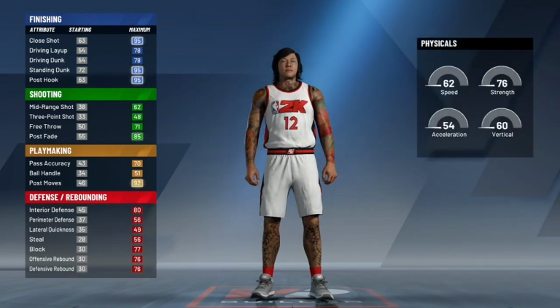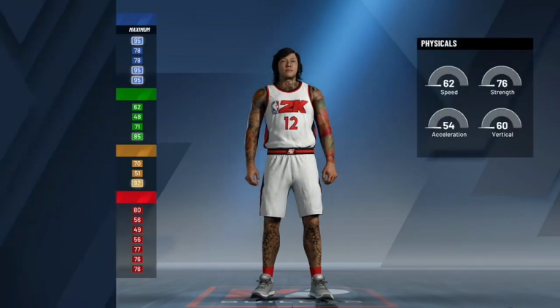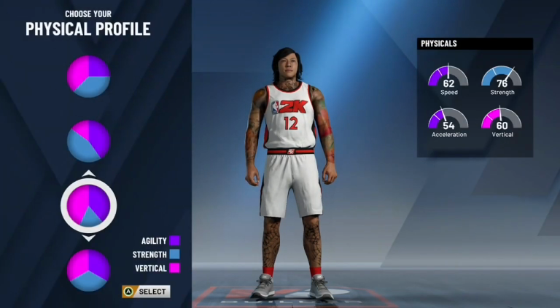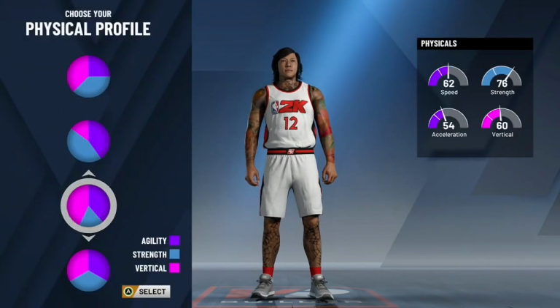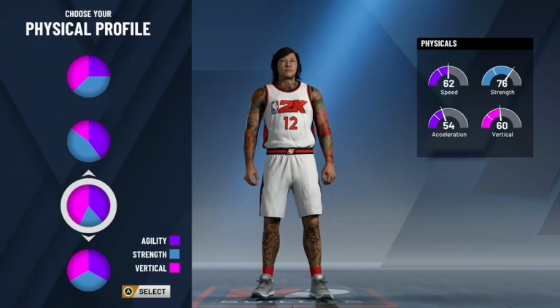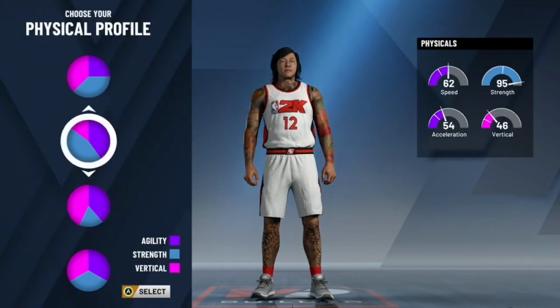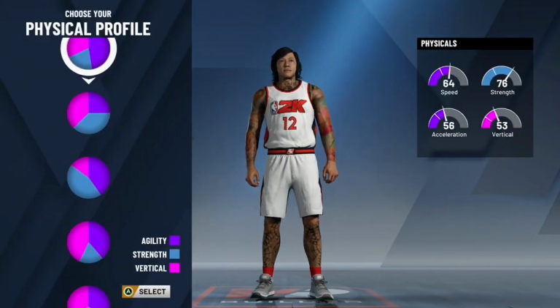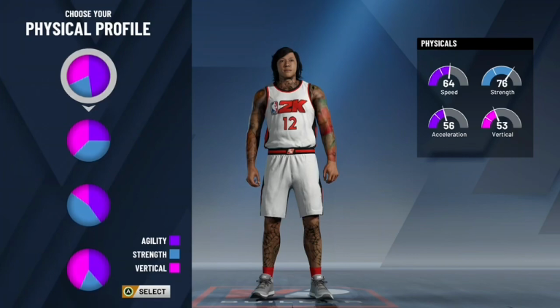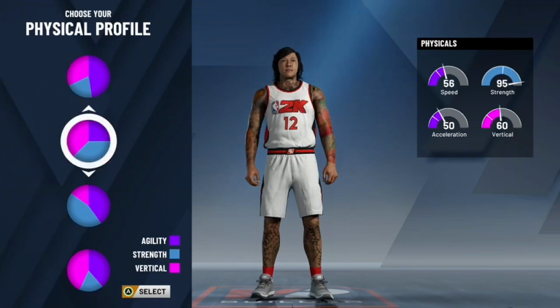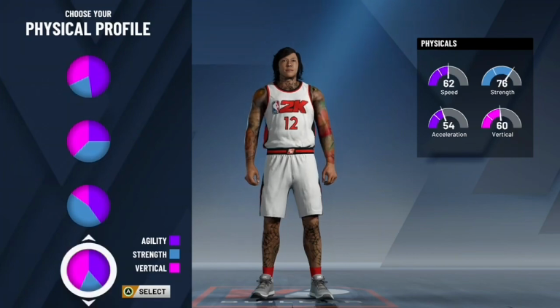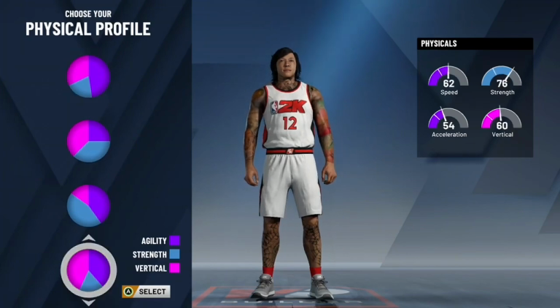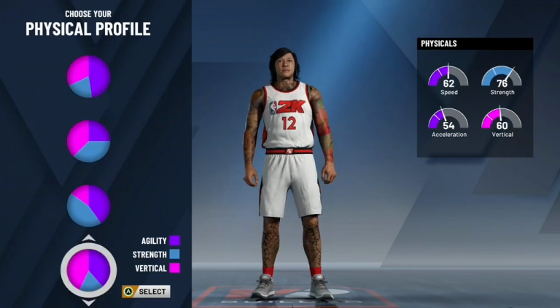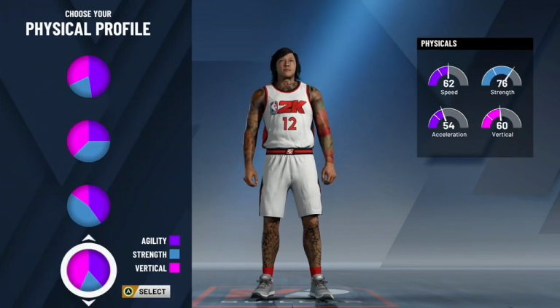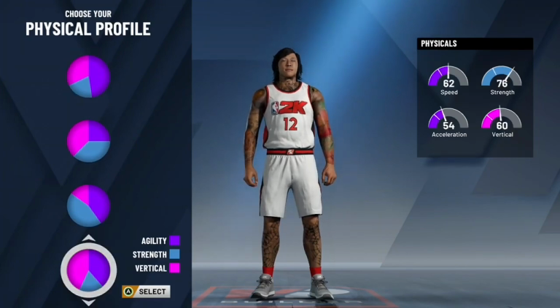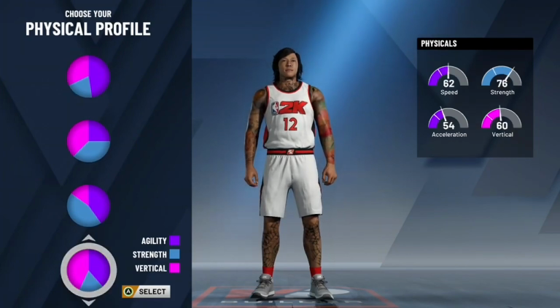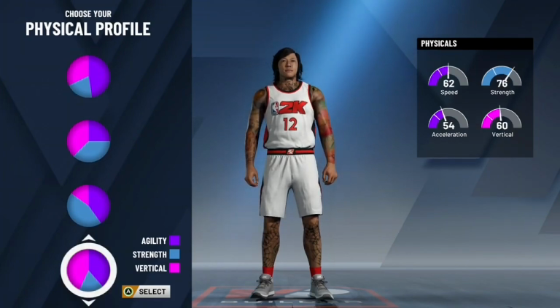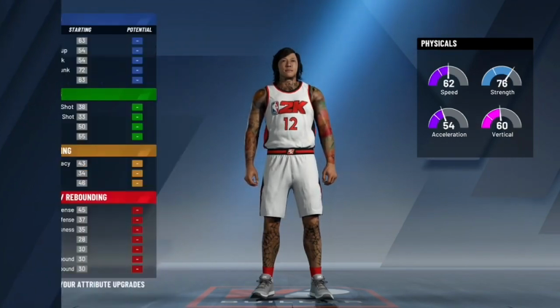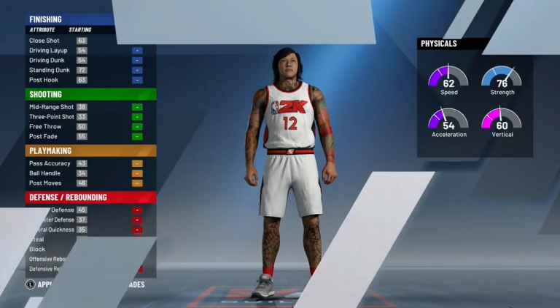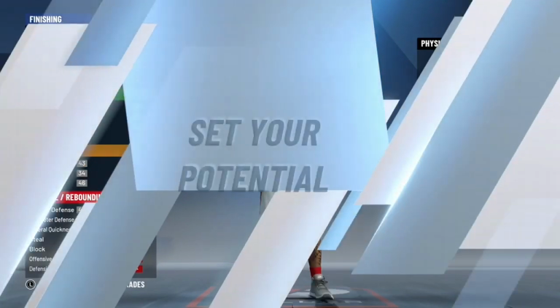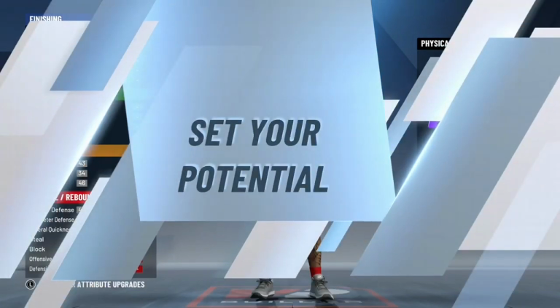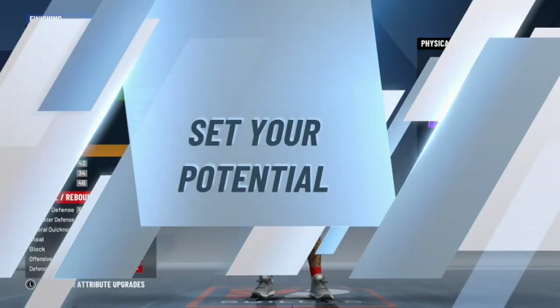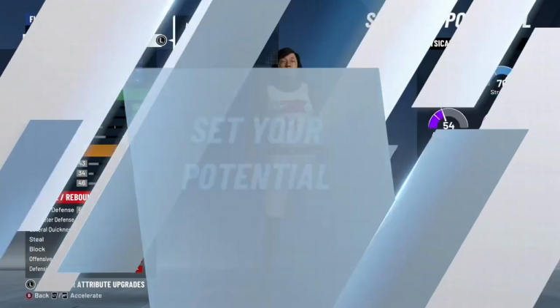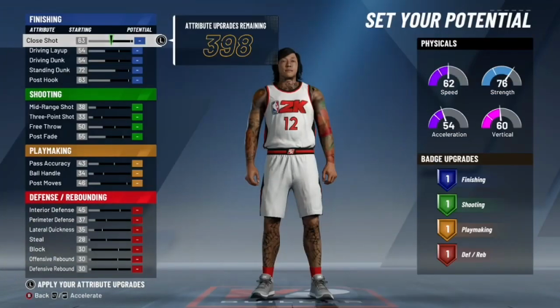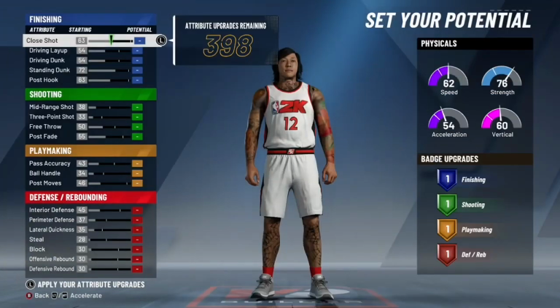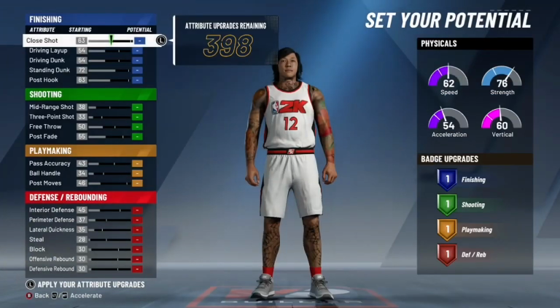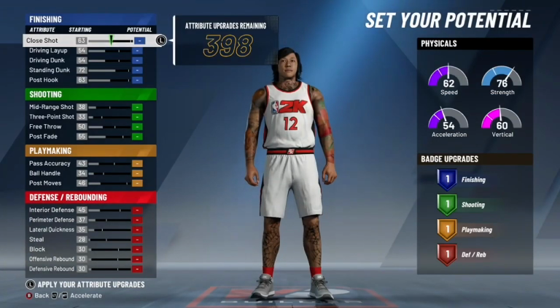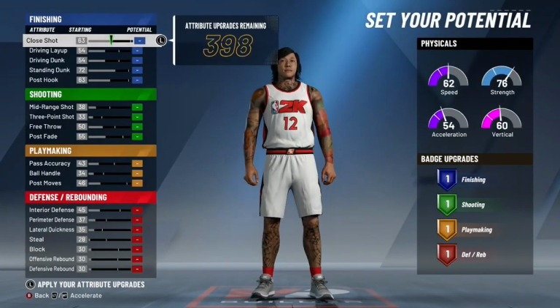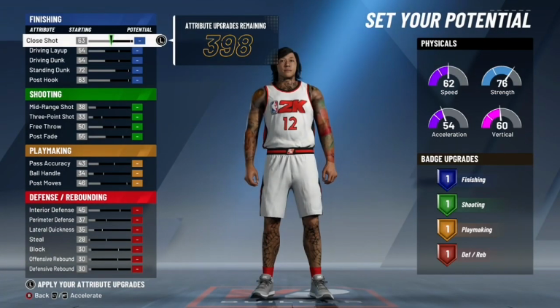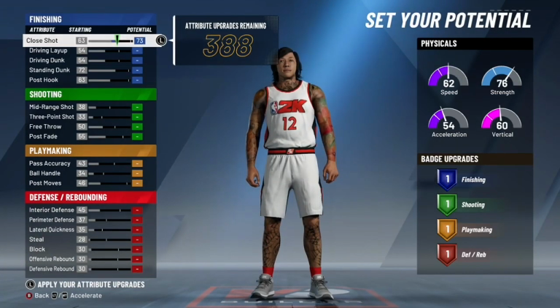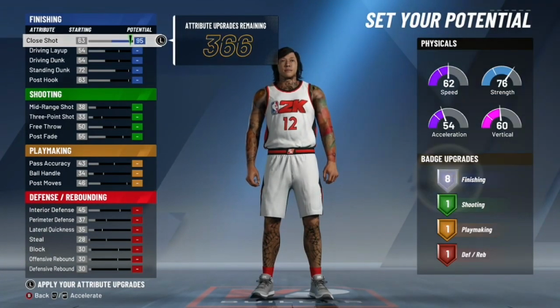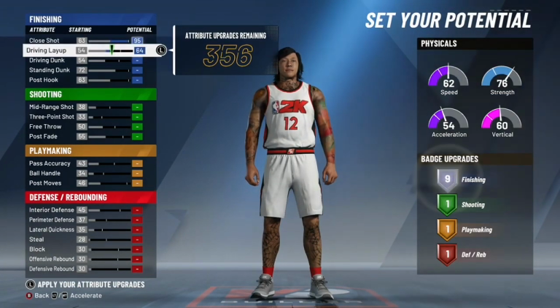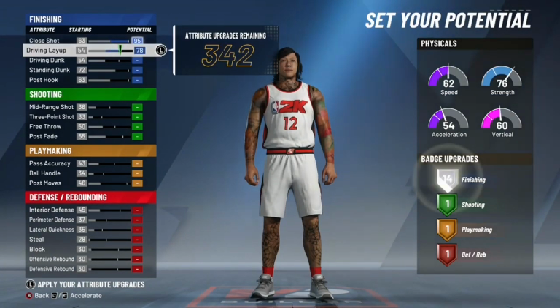For the skill breakdown, we want to give ourselves the all-blue pie chart, and for the physicals I went with the fourth one, which is the vertical and agility. We're gonna upgrade everything in our finishing category.